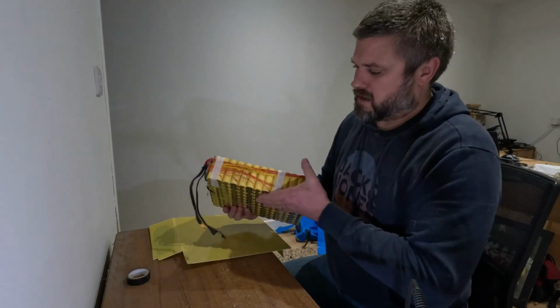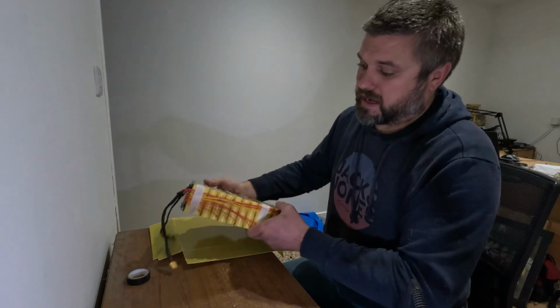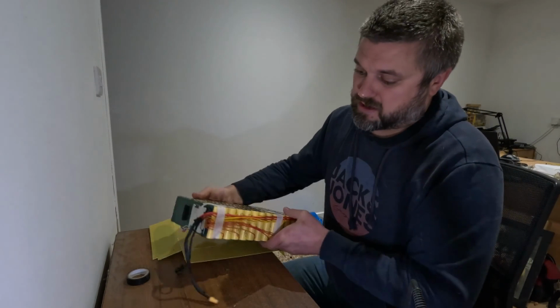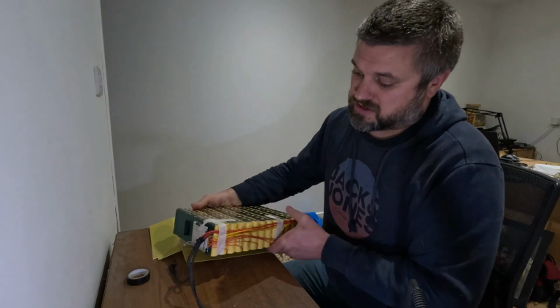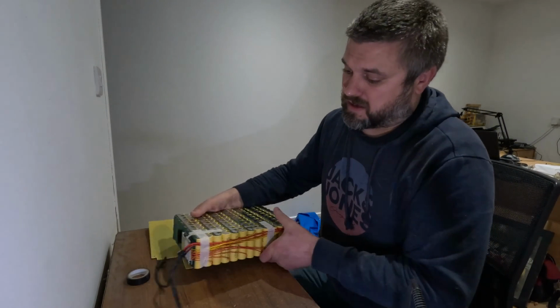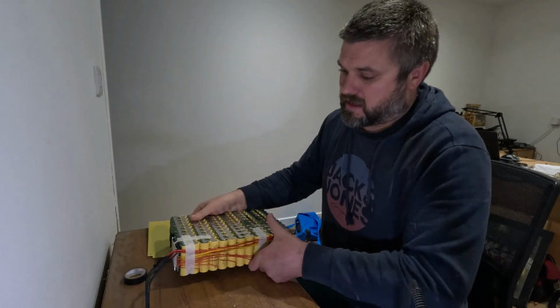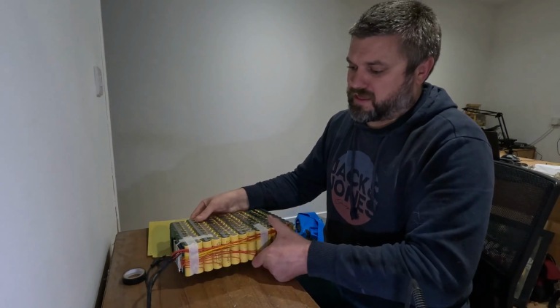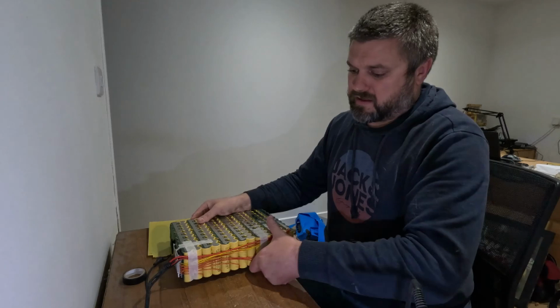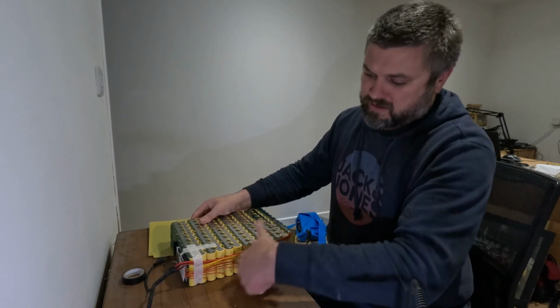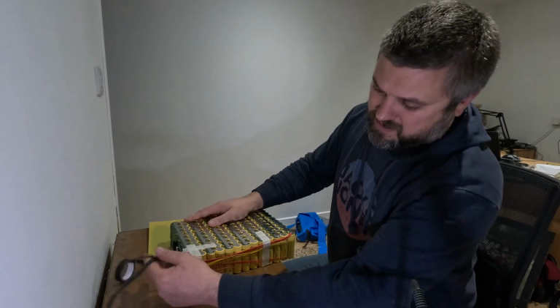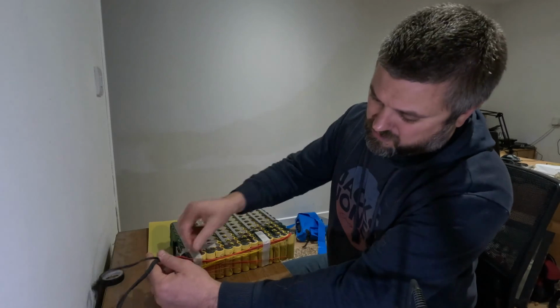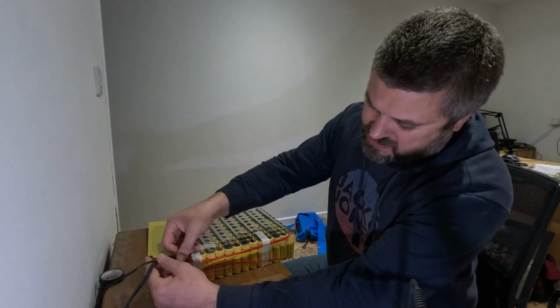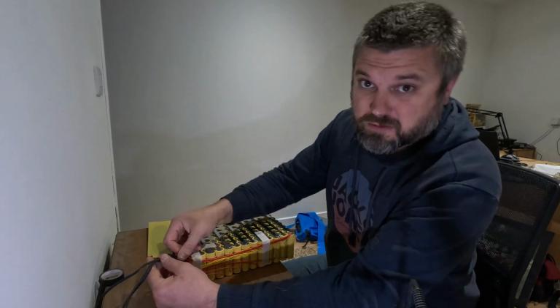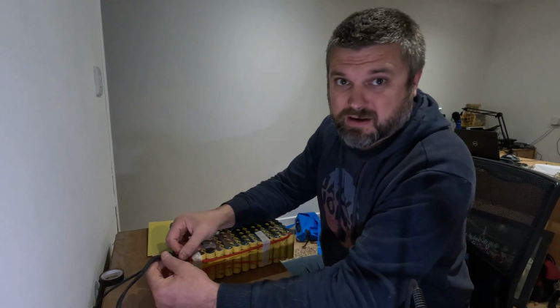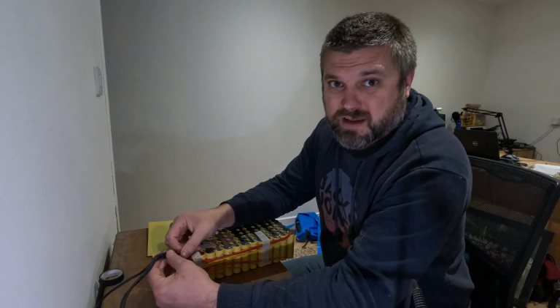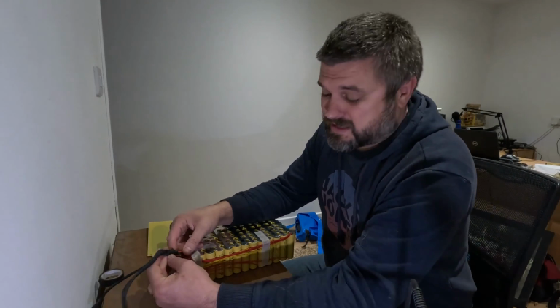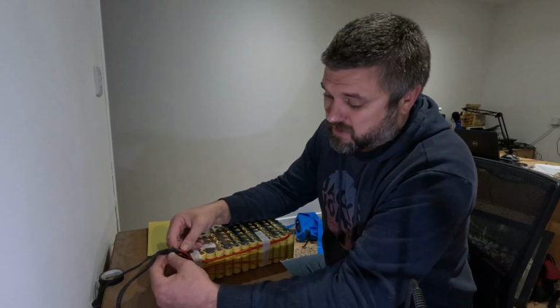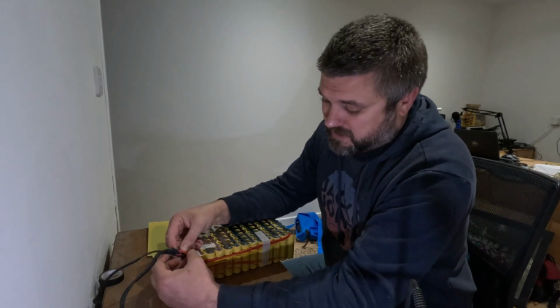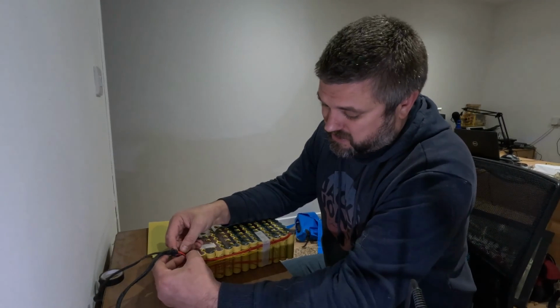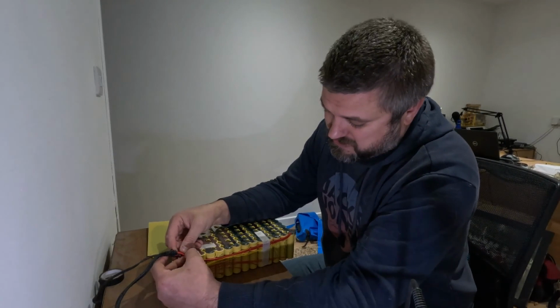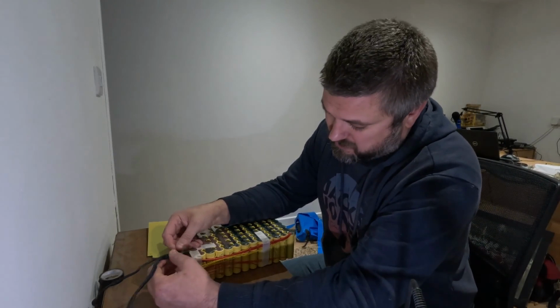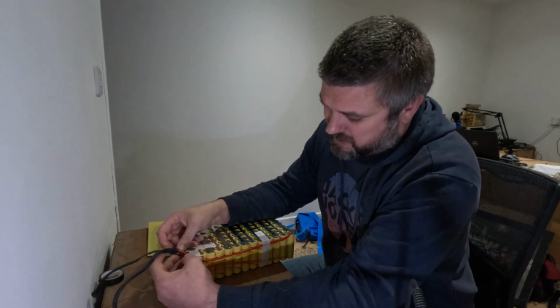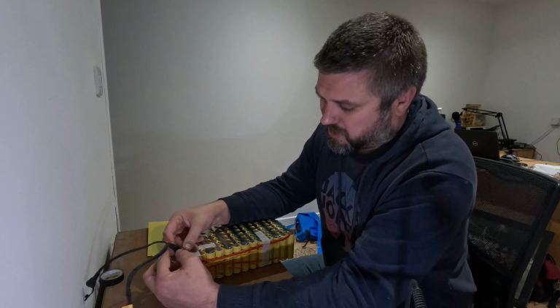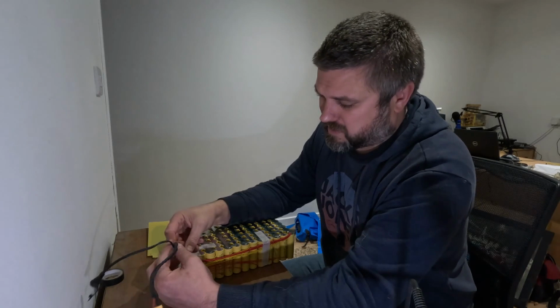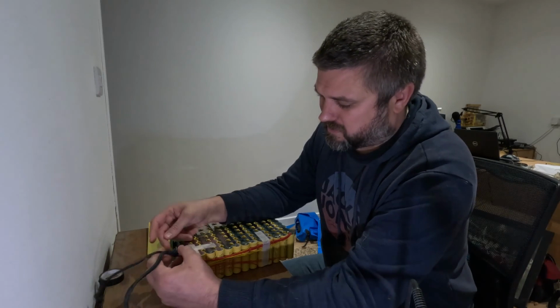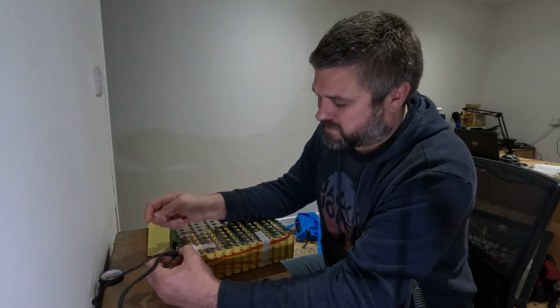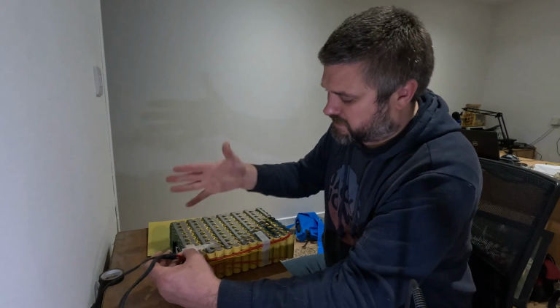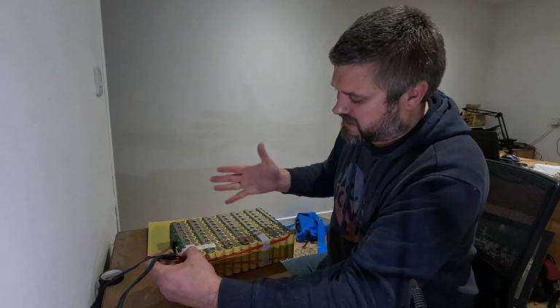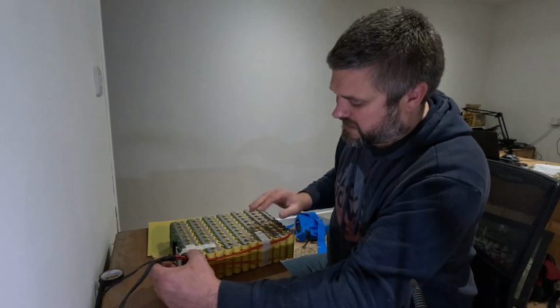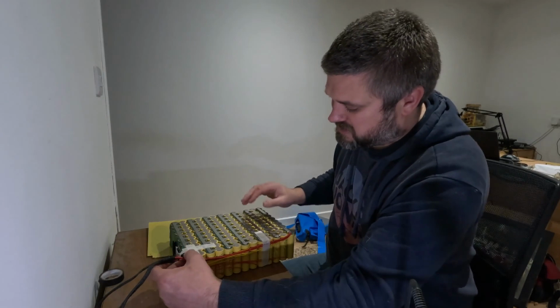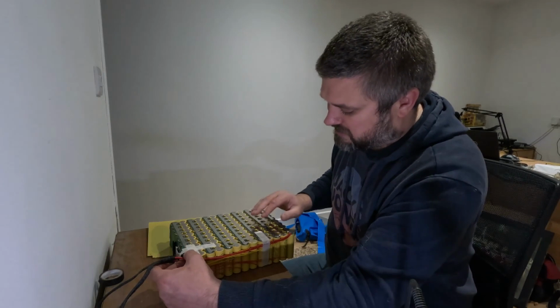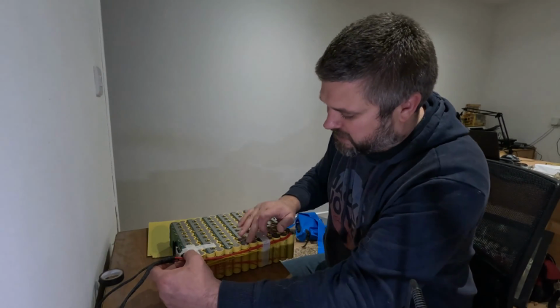The only thing is the 14 gauge wire is a wee bit on the cheap side - you wonder why bother creating the battery and then using really poor wire.